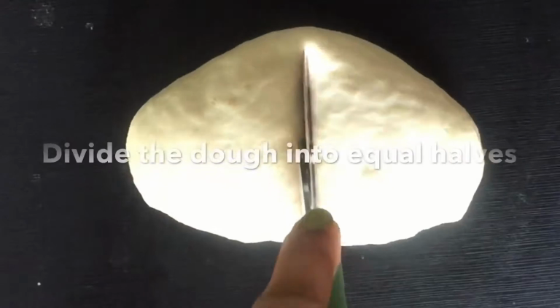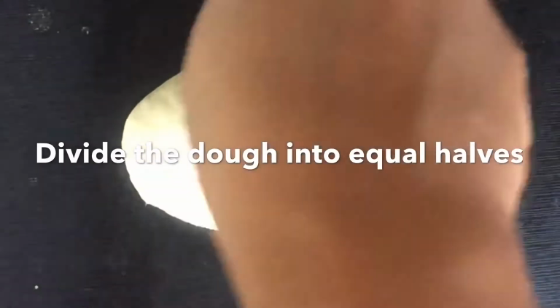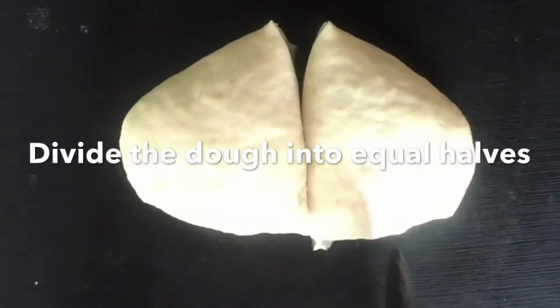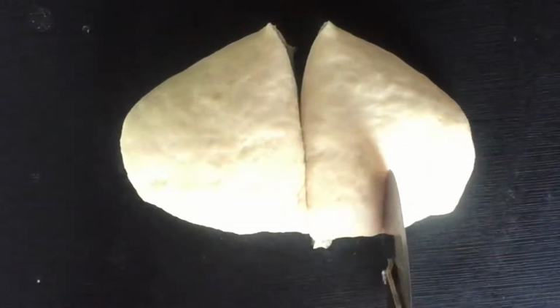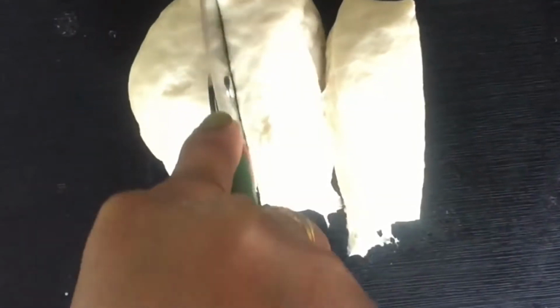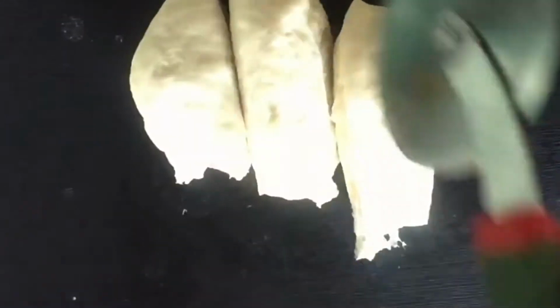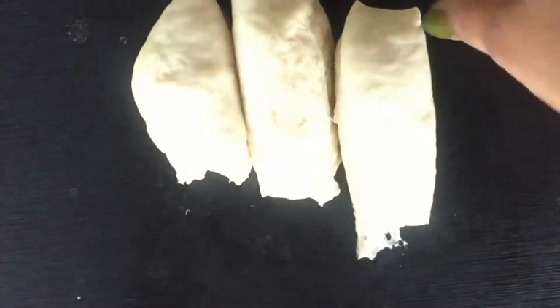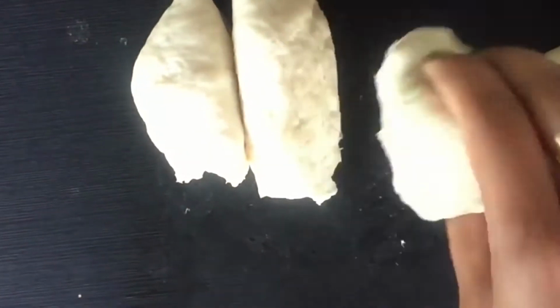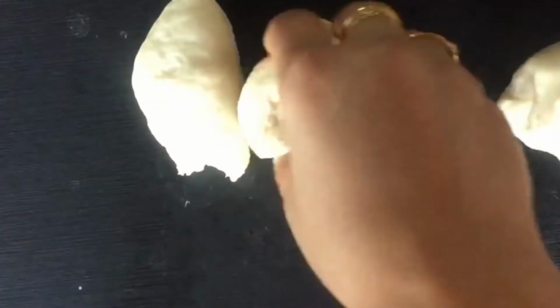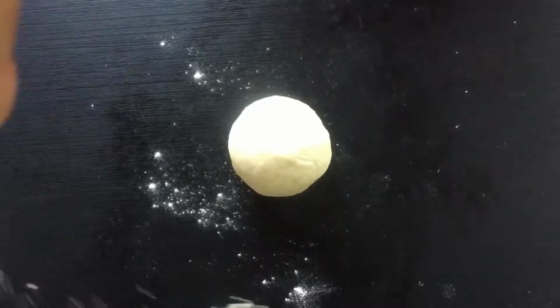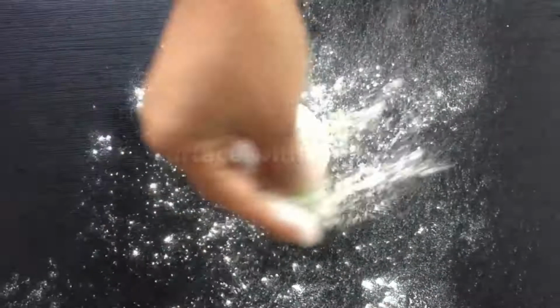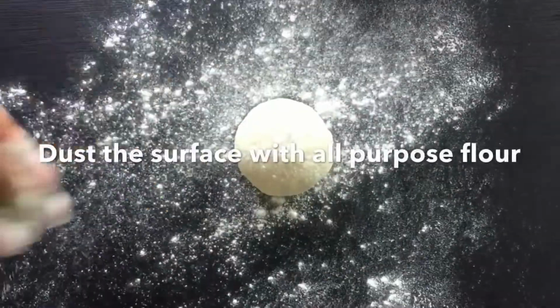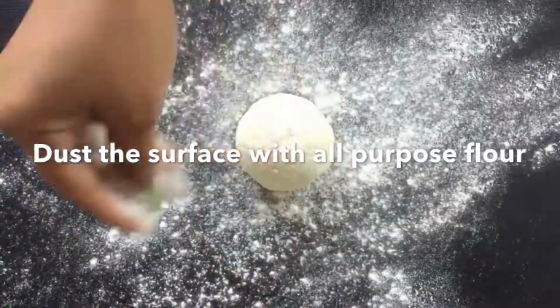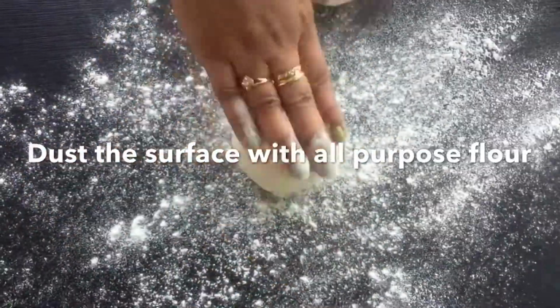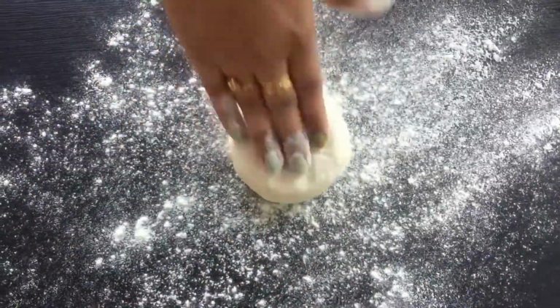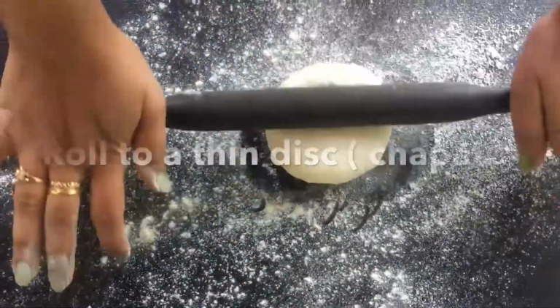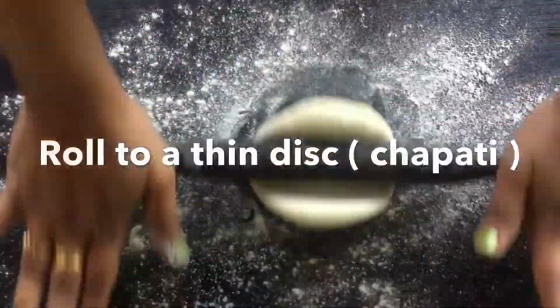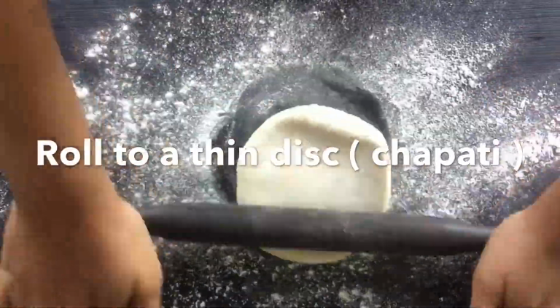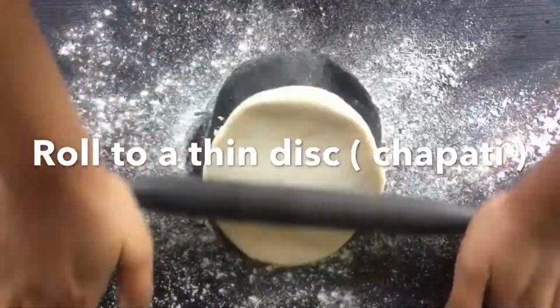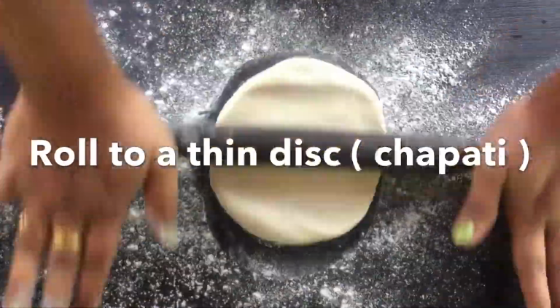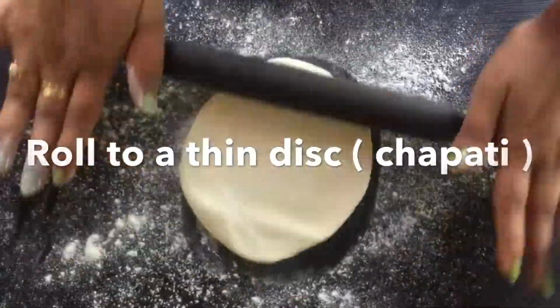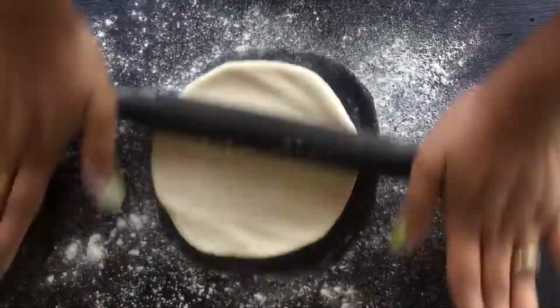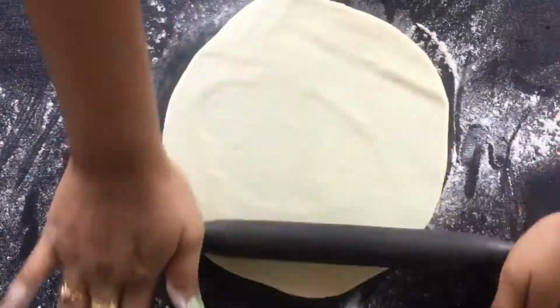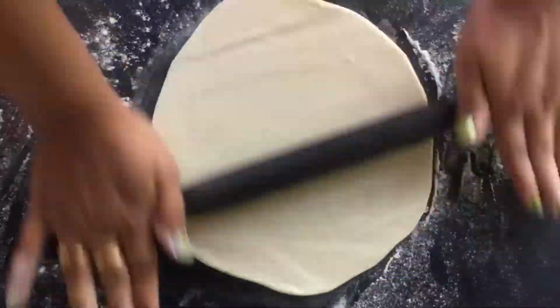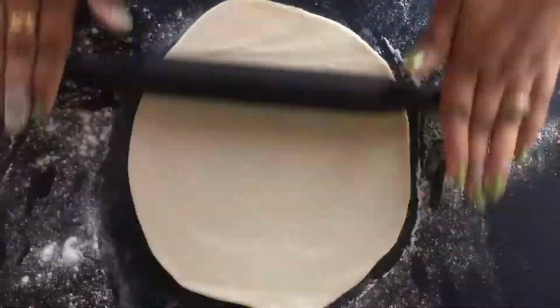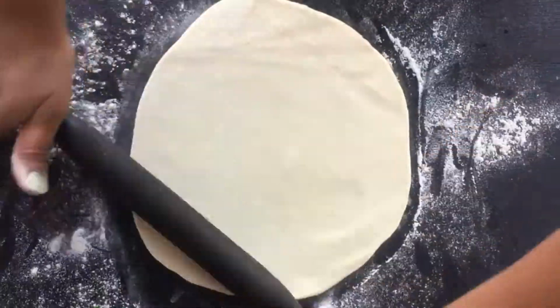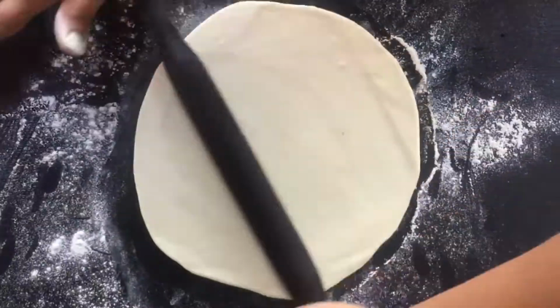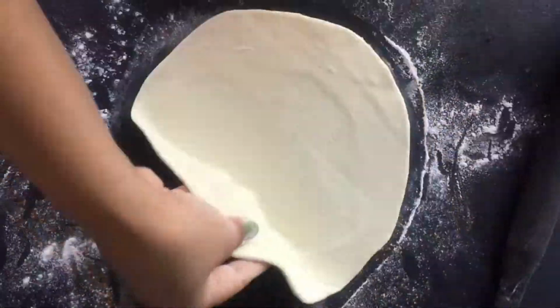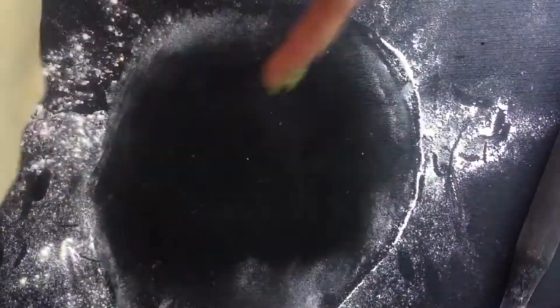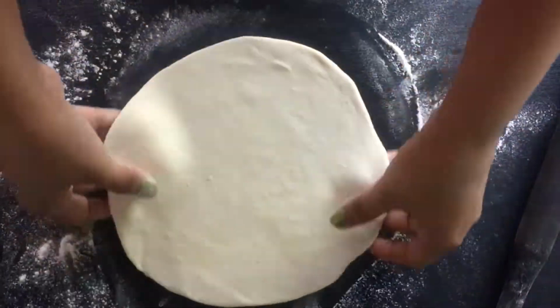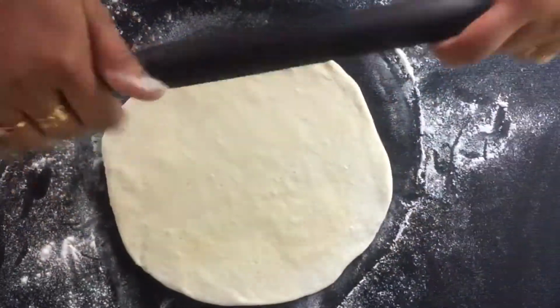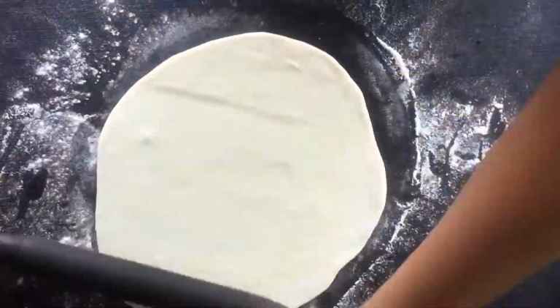After 15 minutes, knead the dough again for 1 minute. Then divide the dough into equal parts and make medium-sized balls. Dust some flour on your work surface and roll to a thin disk — it should be very thin. Stretch the disk as much as you can.